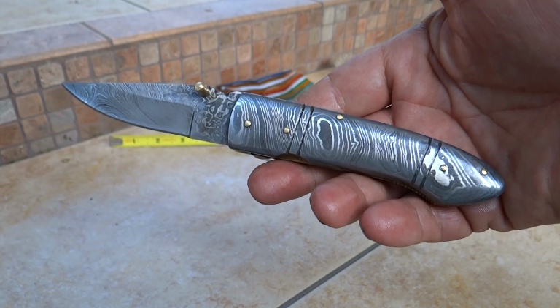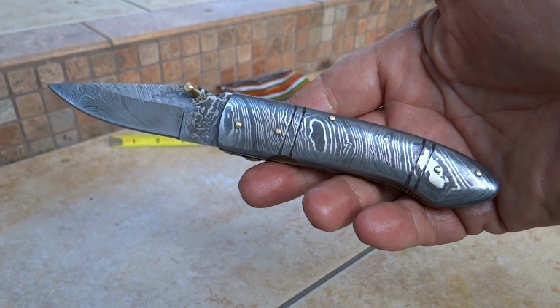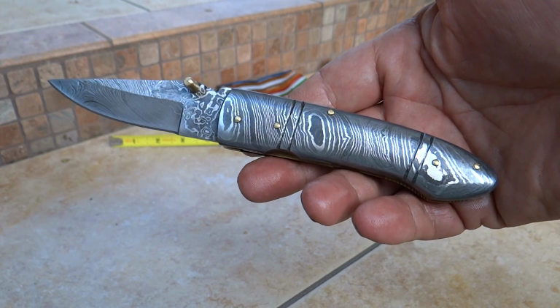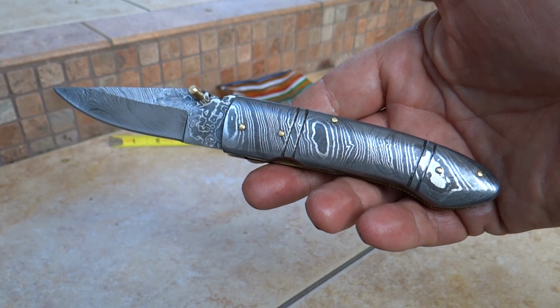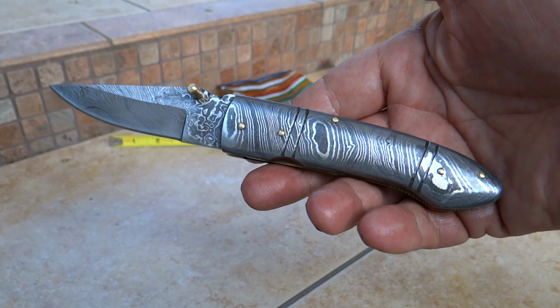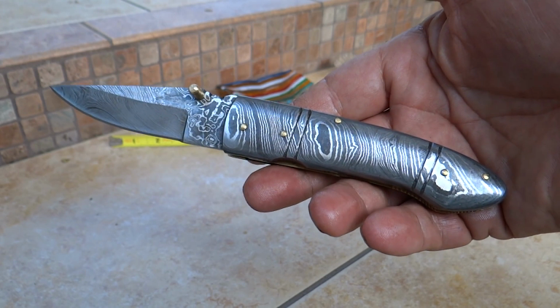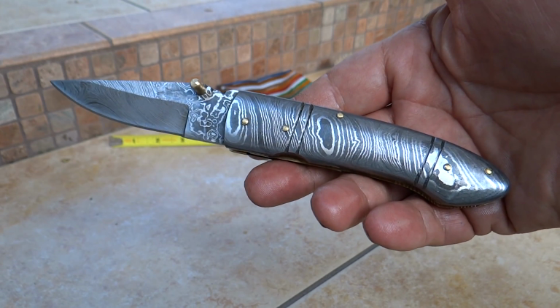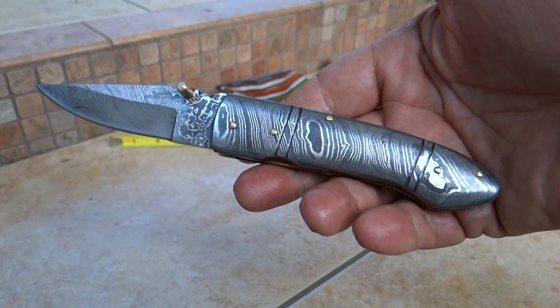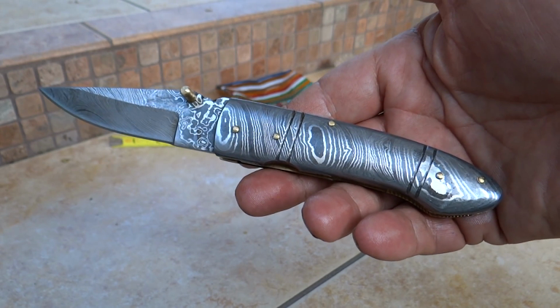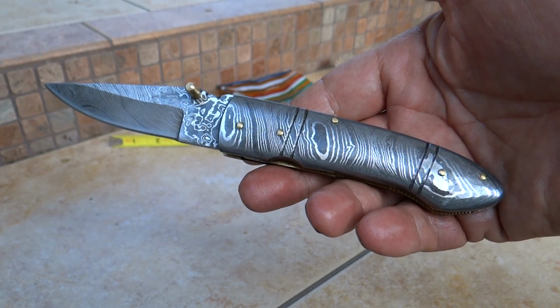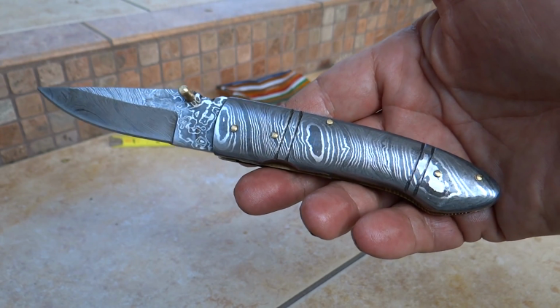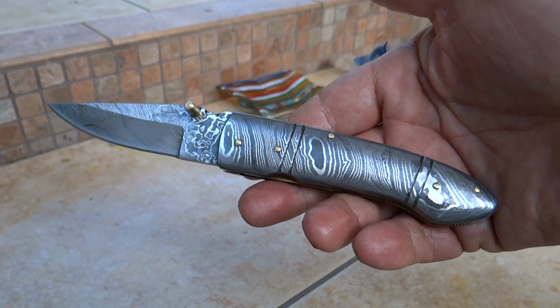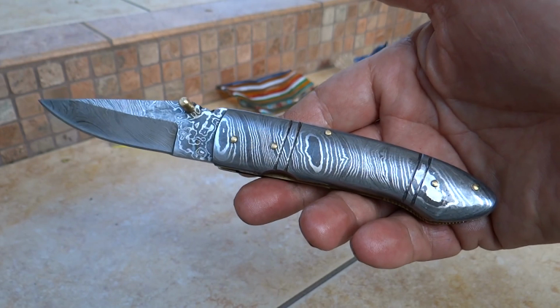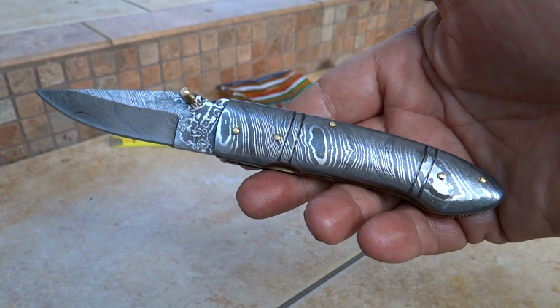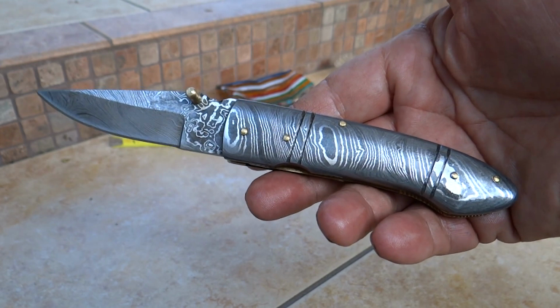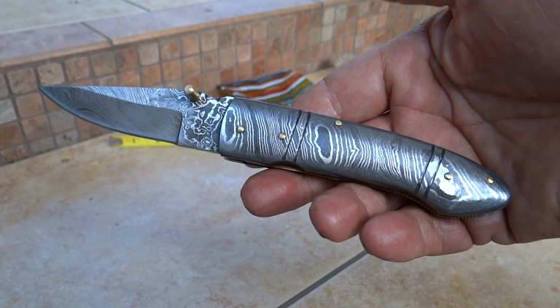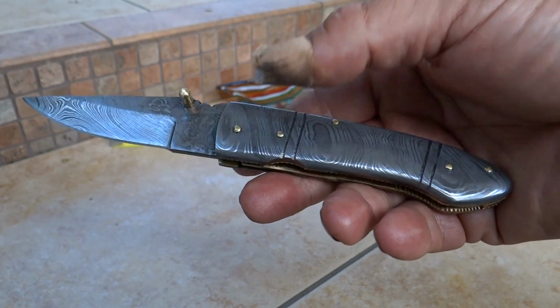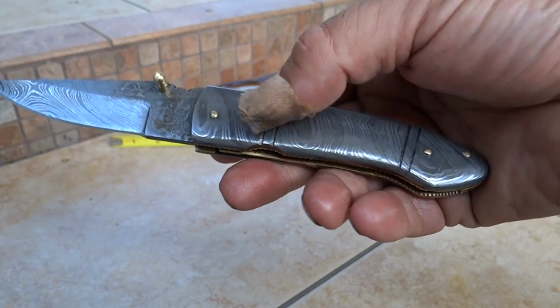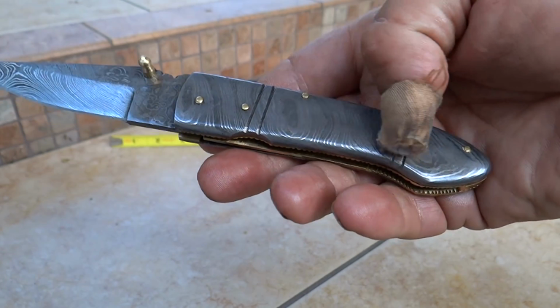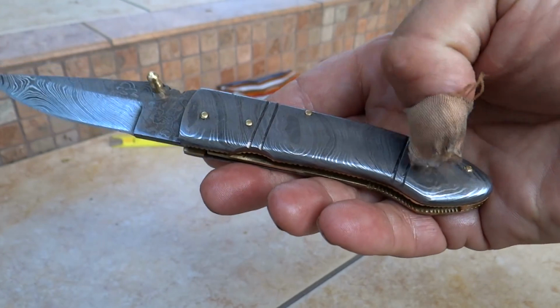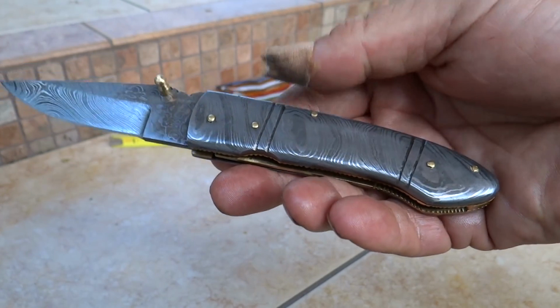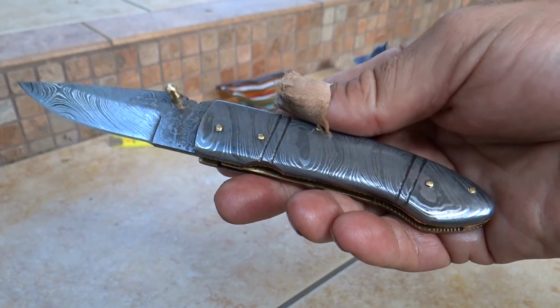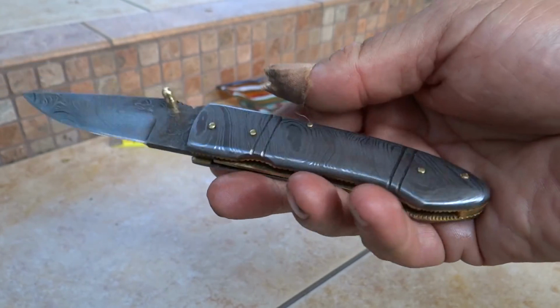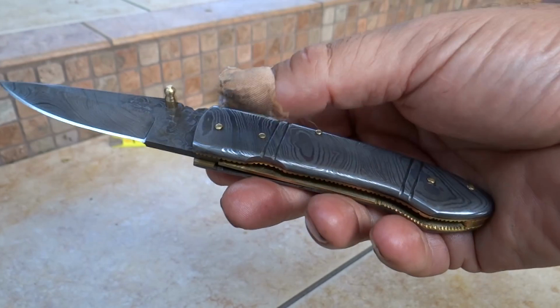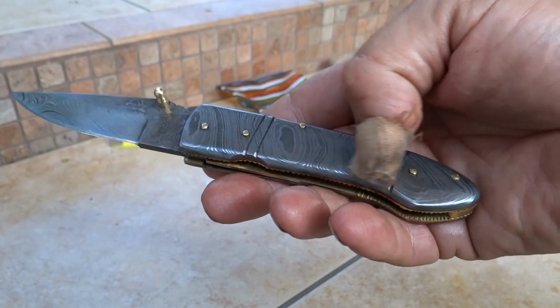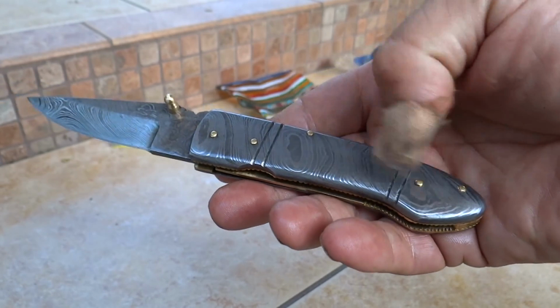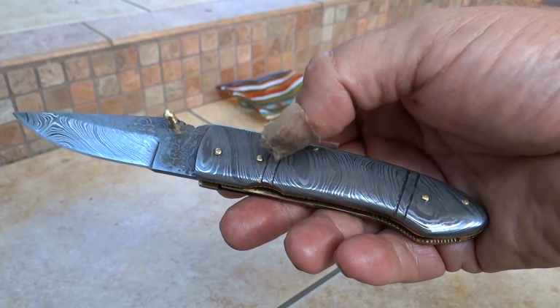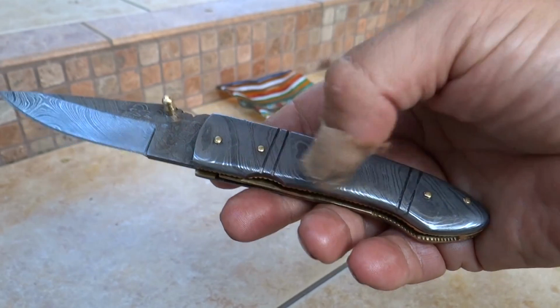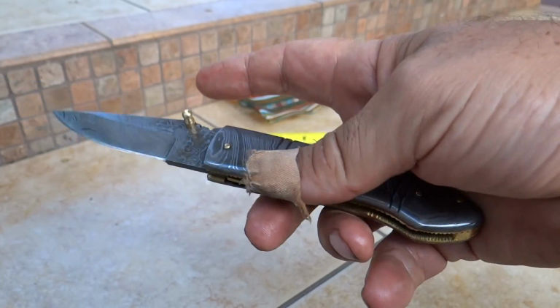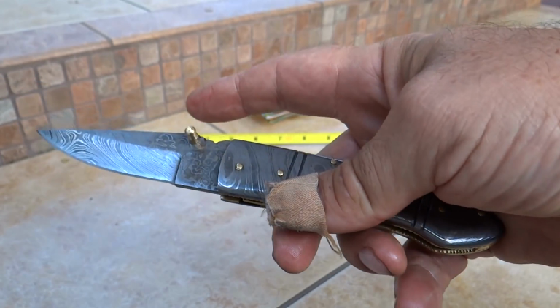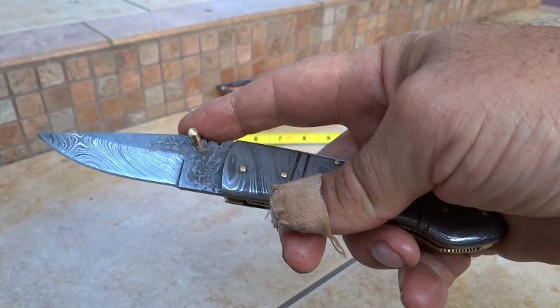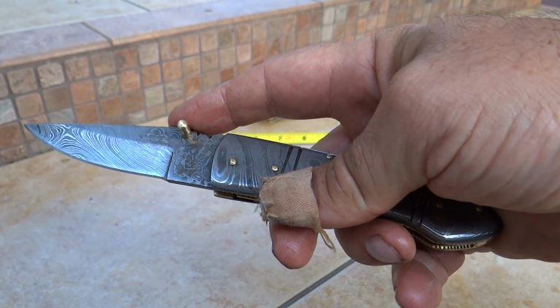Hi, this is Paul with DKC Knives with another new model. This is the DKC 143, our Armored Stinger. It's got a nice little soft curve to it. Beautiful looker. Full Damascus handle, some nice accenting in here, and a full Damascus blade.